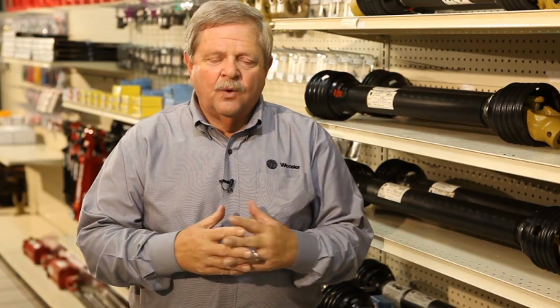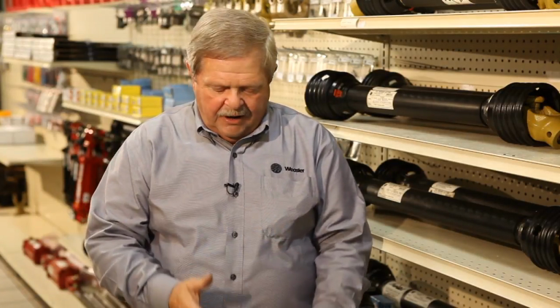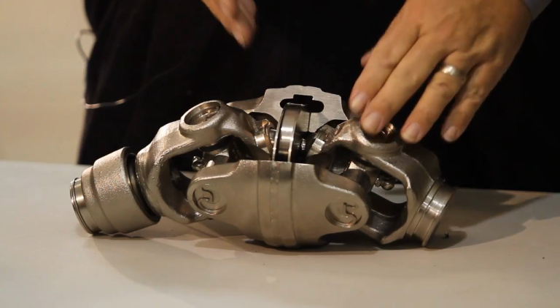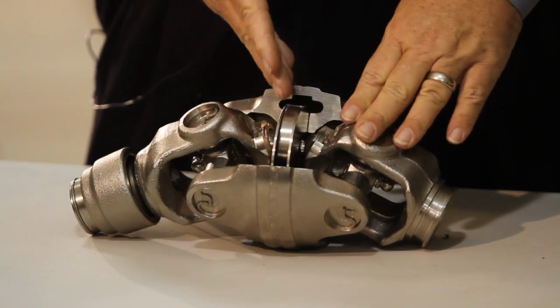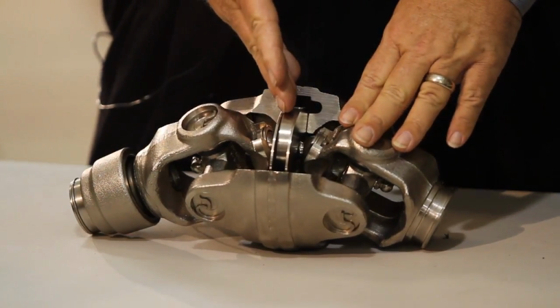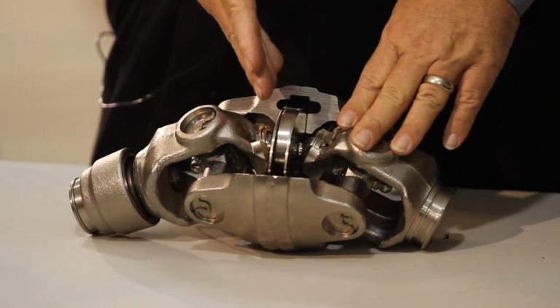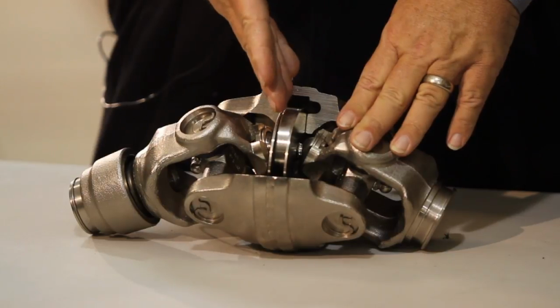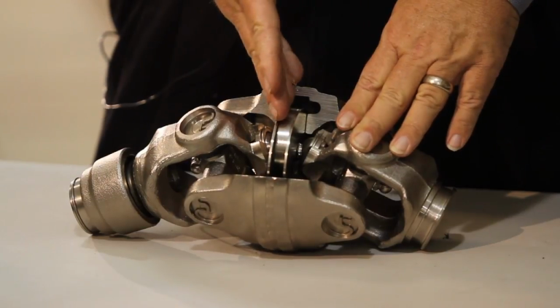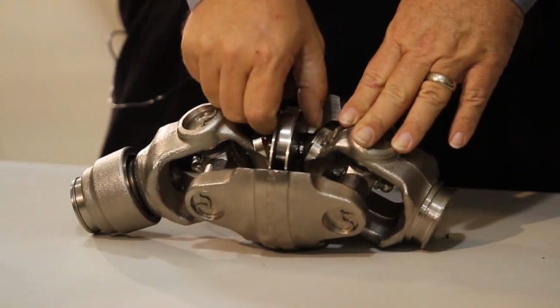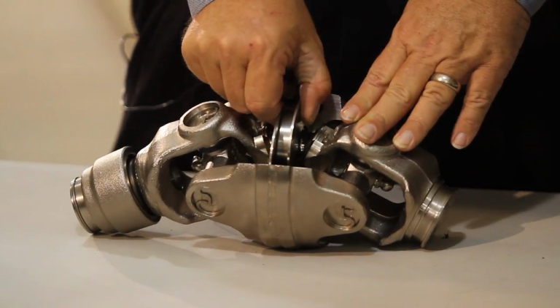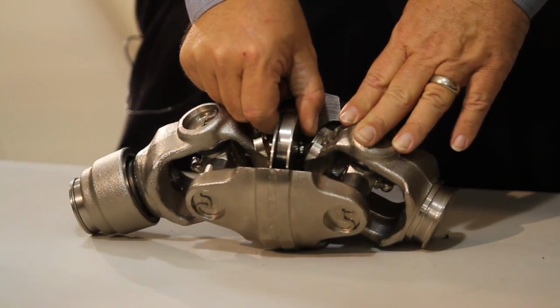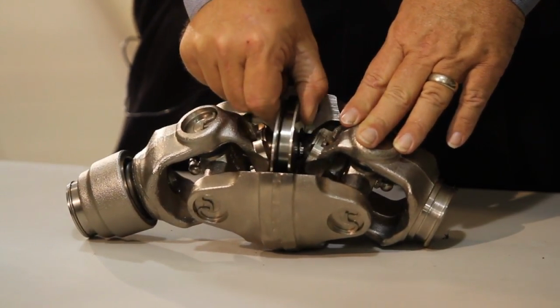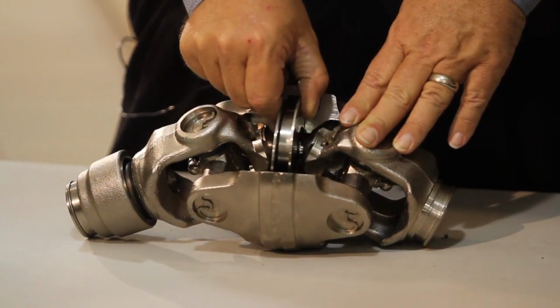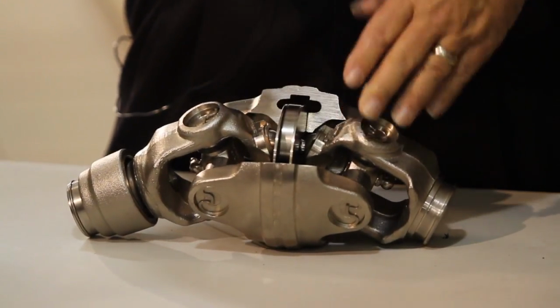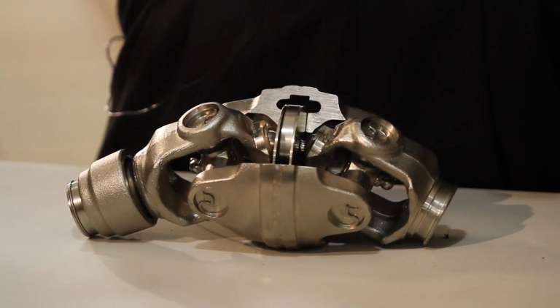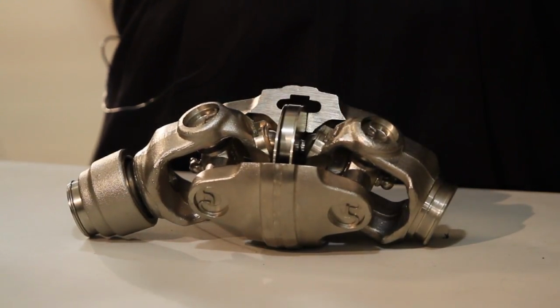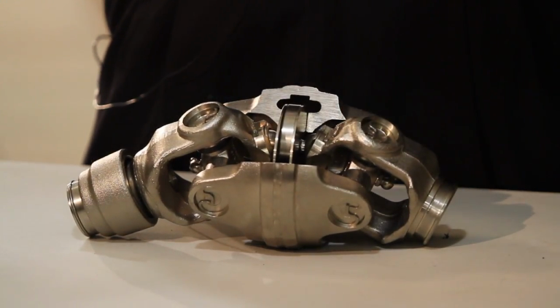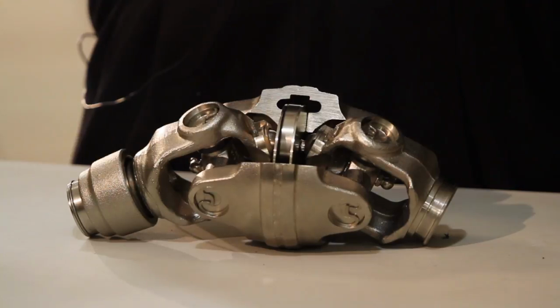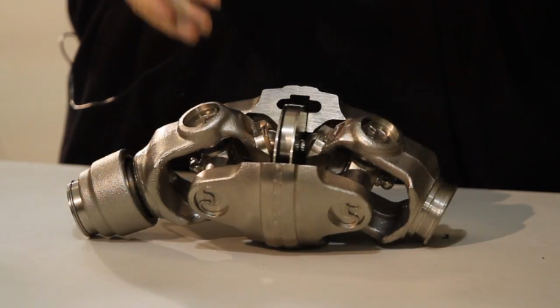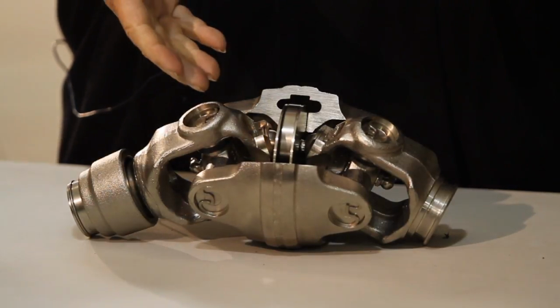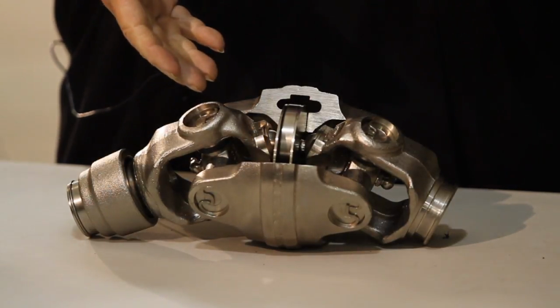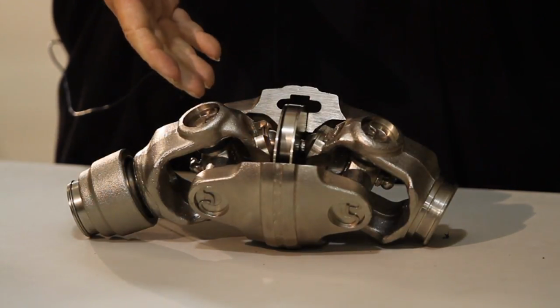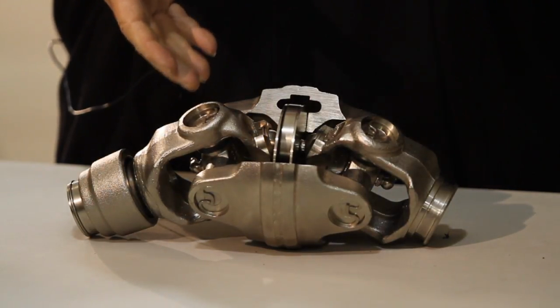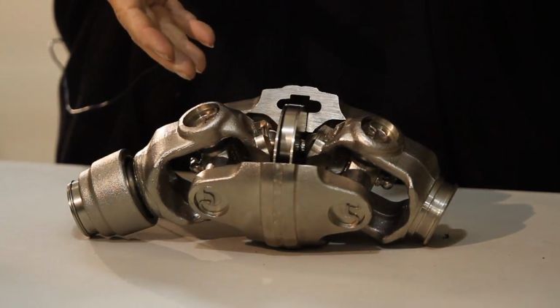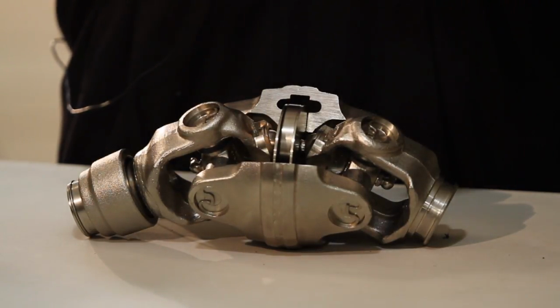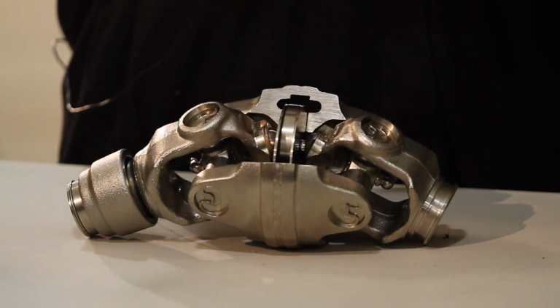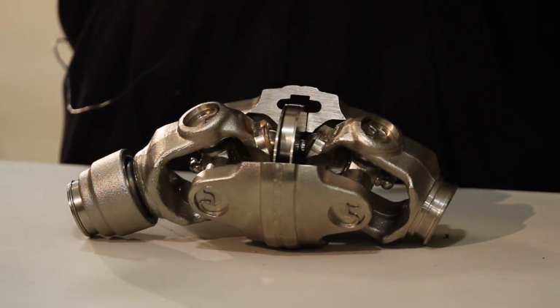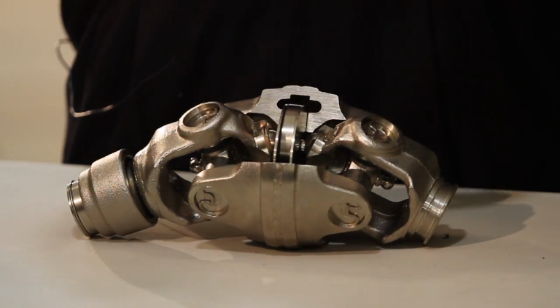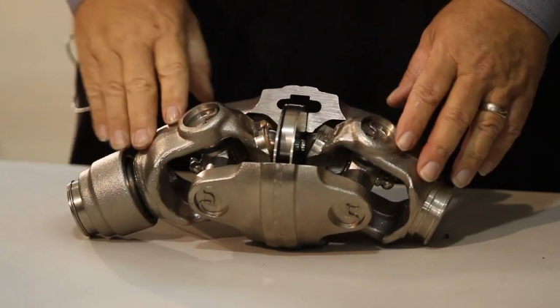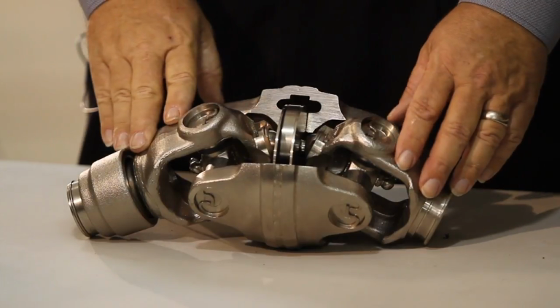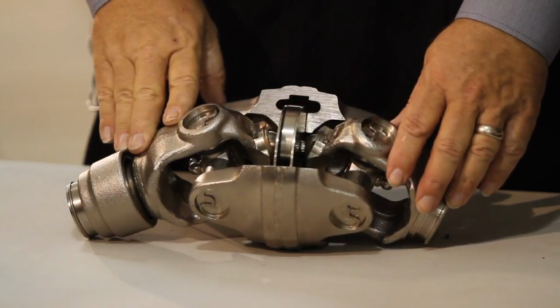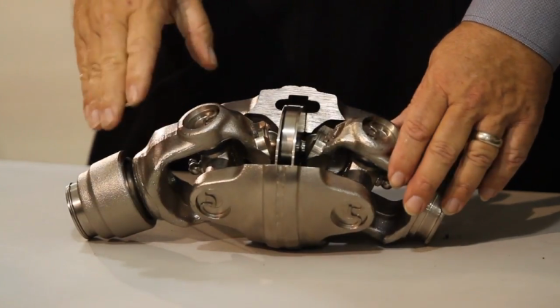Where on our domestic CV, what you have is centering plates in the center here, and what you're doing is you're only topping that off. It may only take five or six pumps of grease to top off the Wiesler domestic CV, where you take 40 pumps on a metric CV.